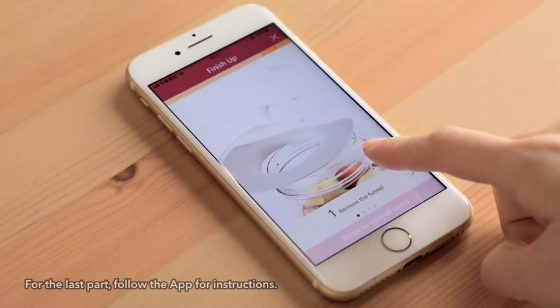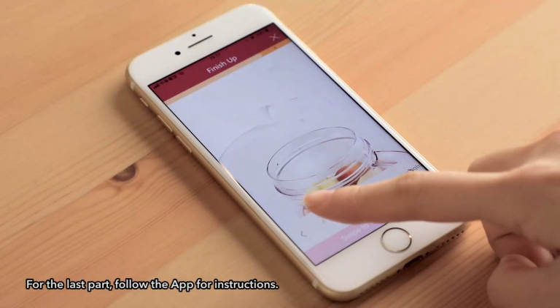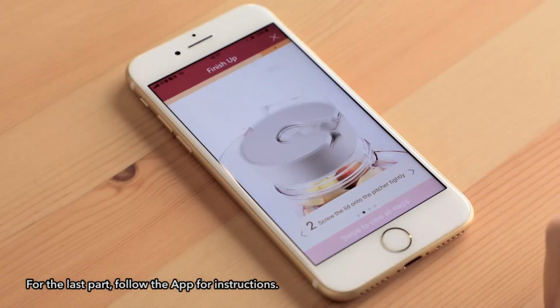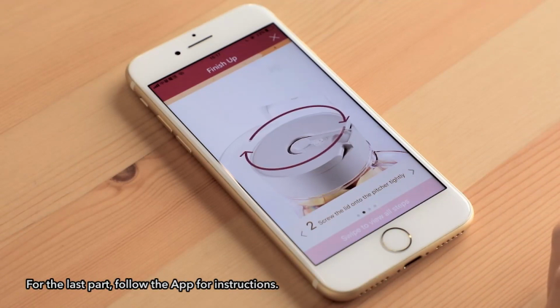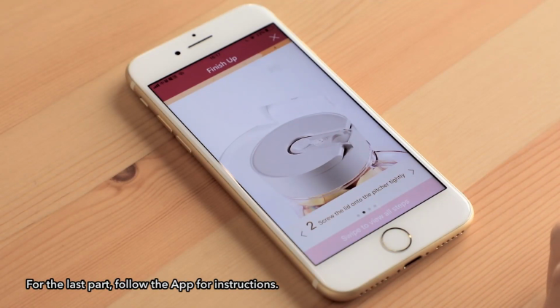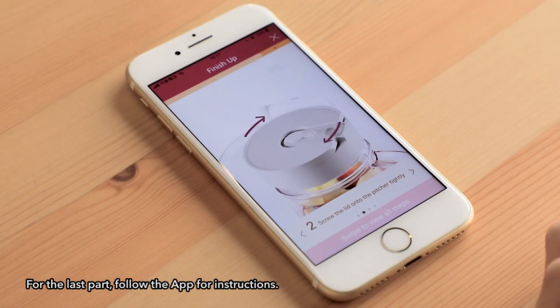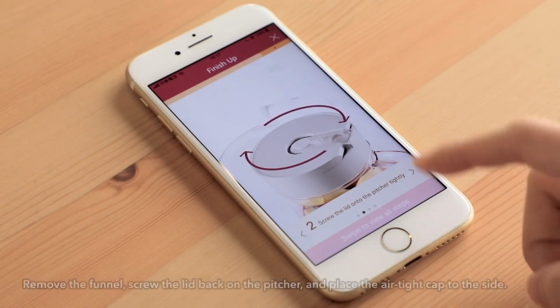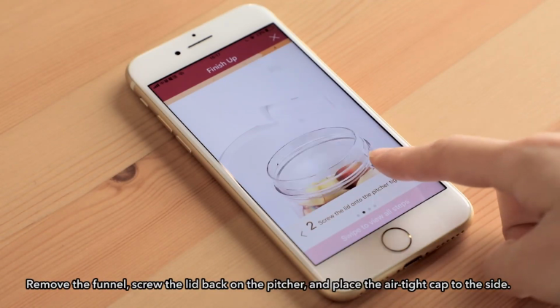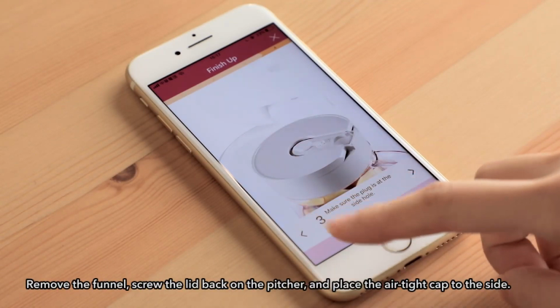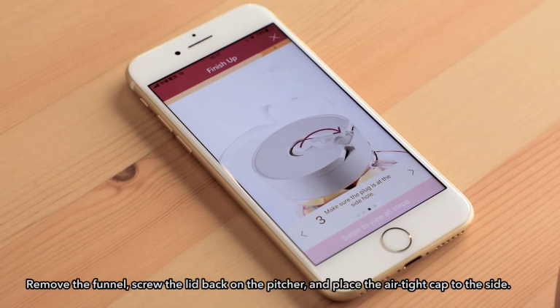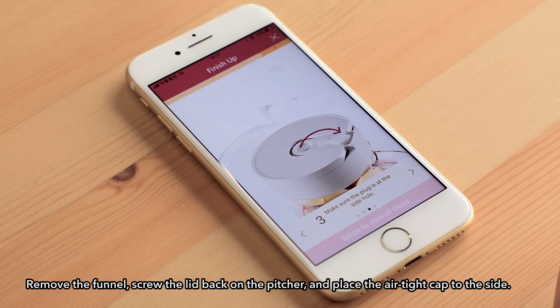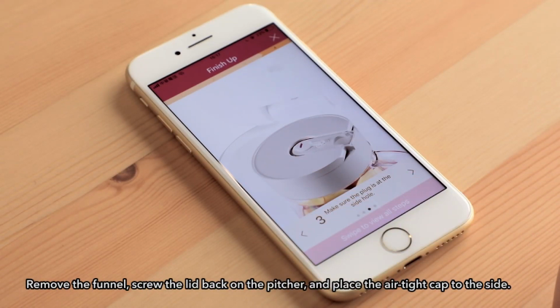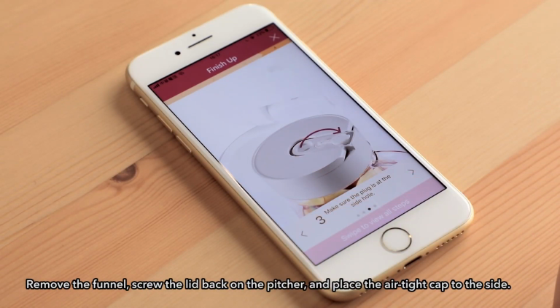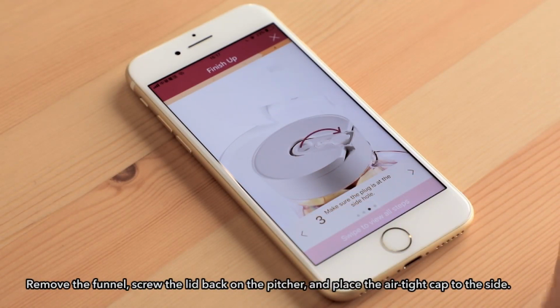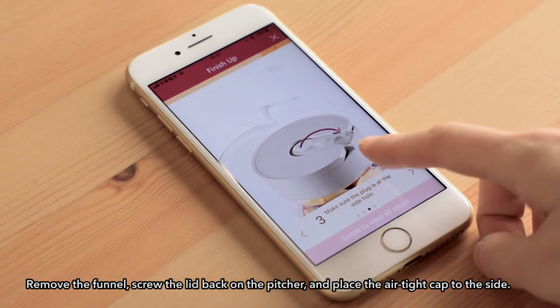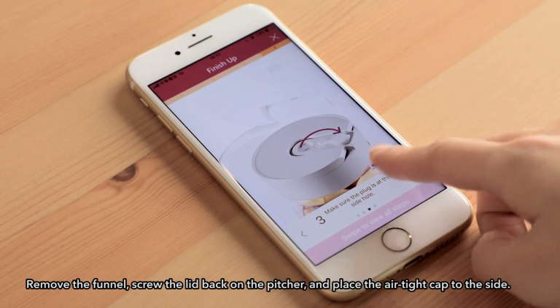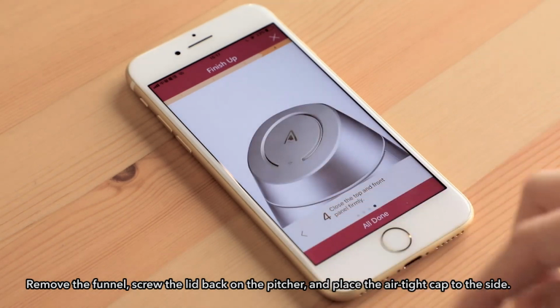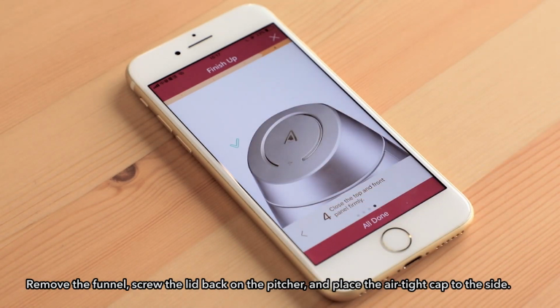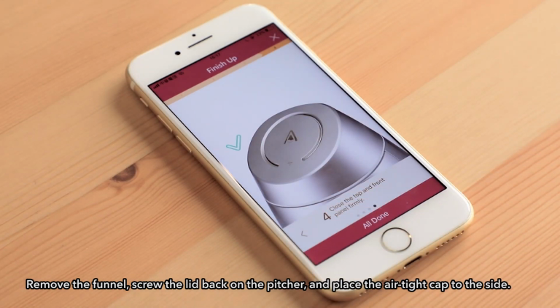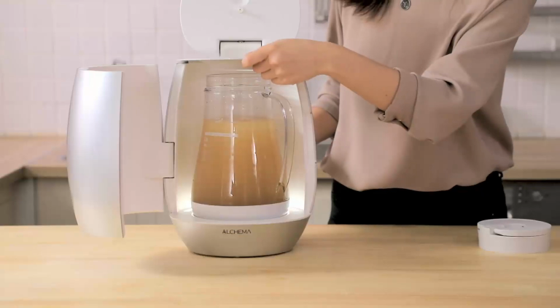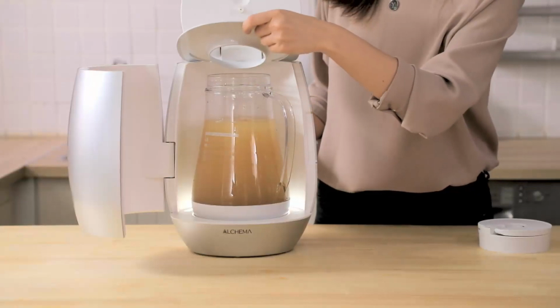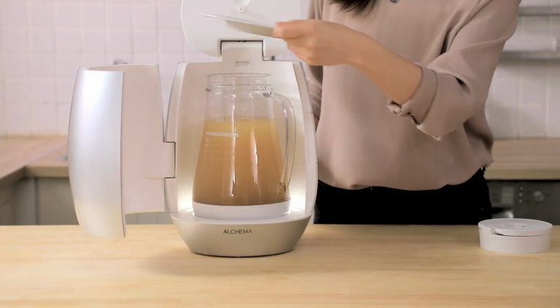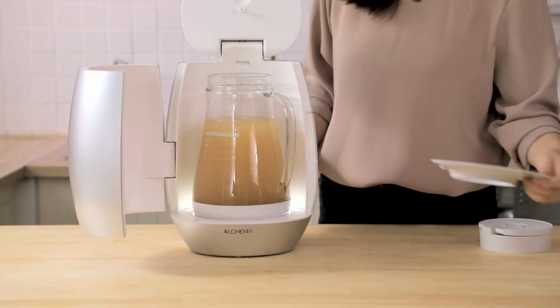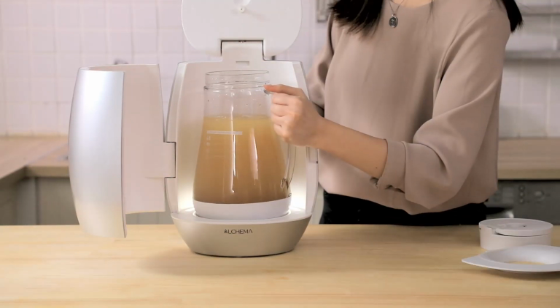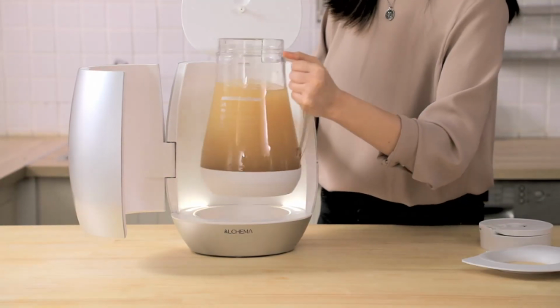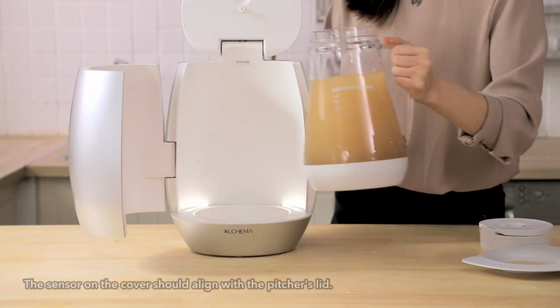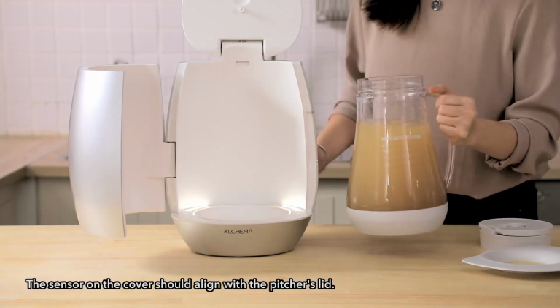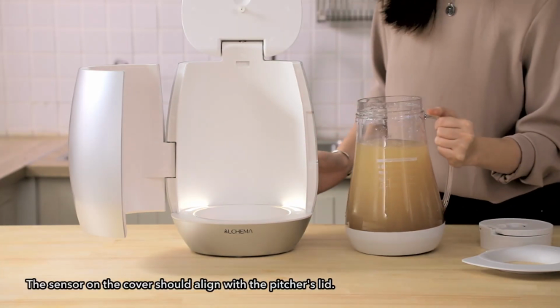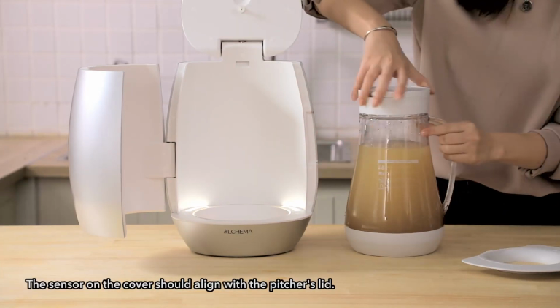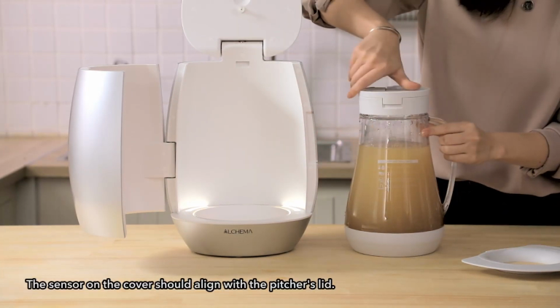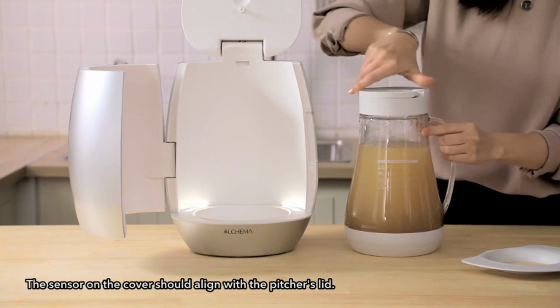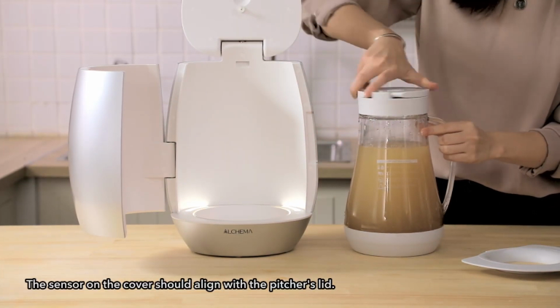For the last part, follow the app for instructions. Remove the funnel, screw the lid back on the pitcher, and place the airtight cap to the side. The sensor on the cover should align with the pitcher's lid.